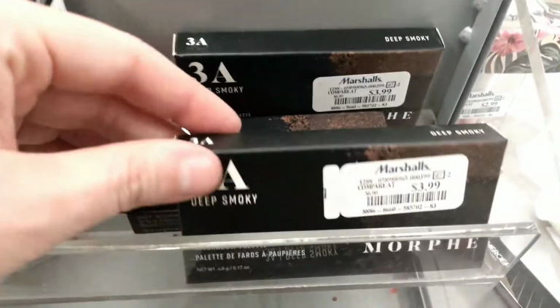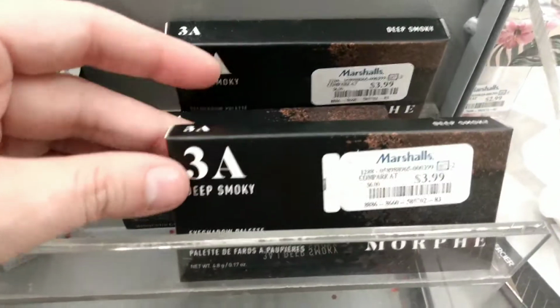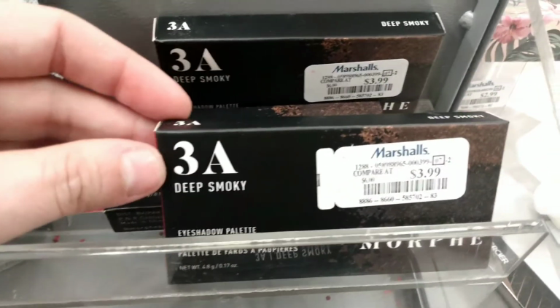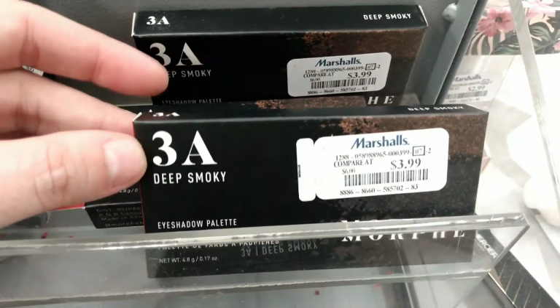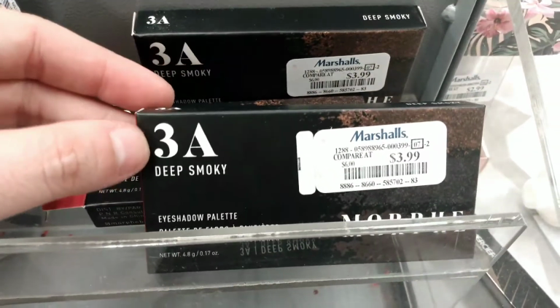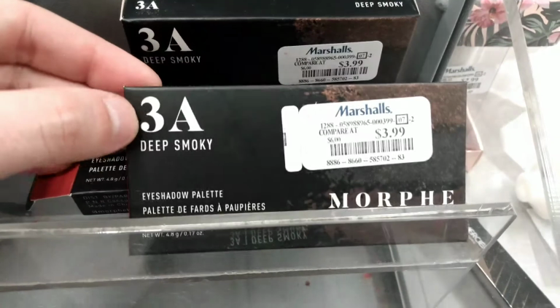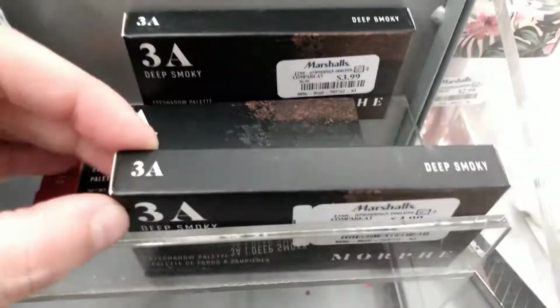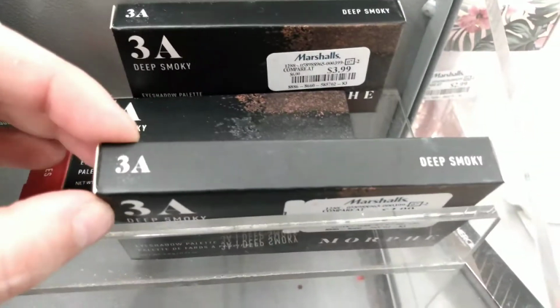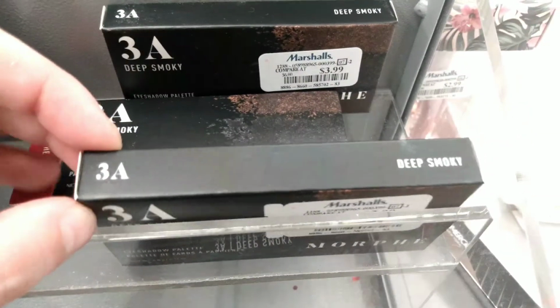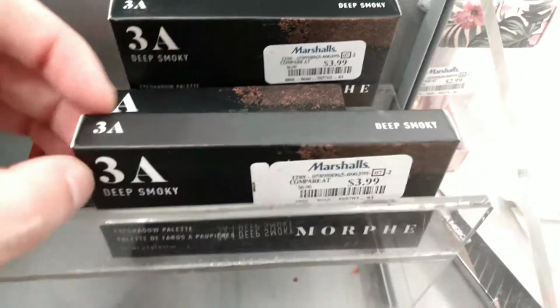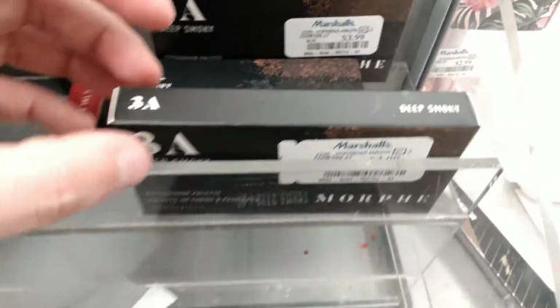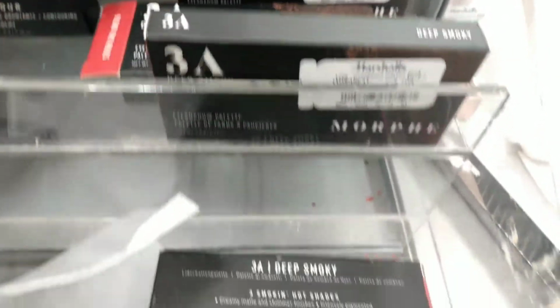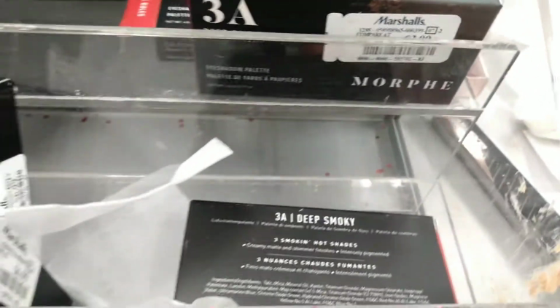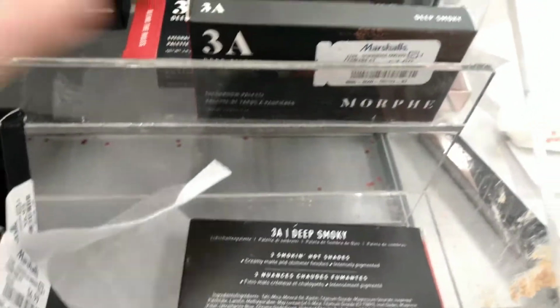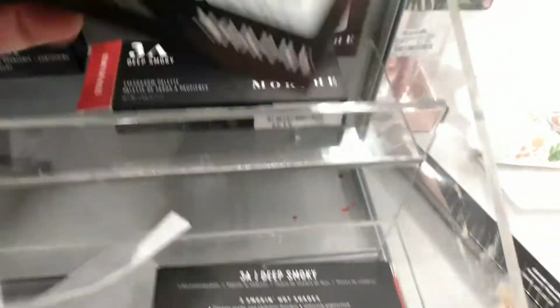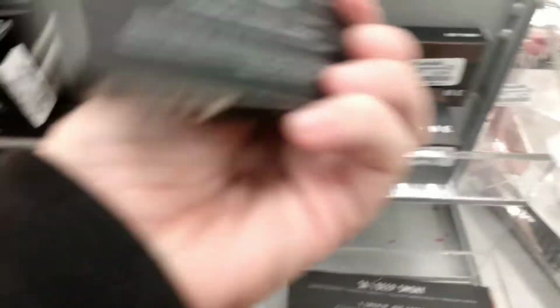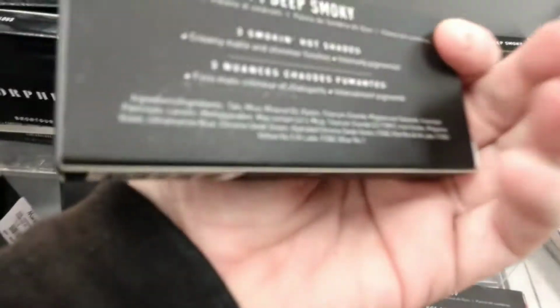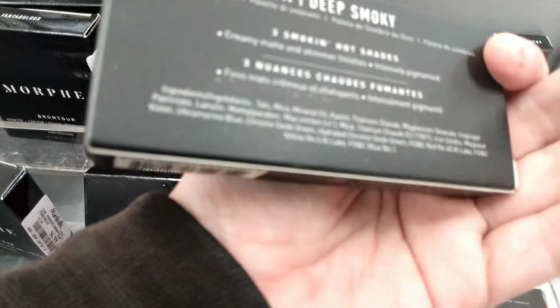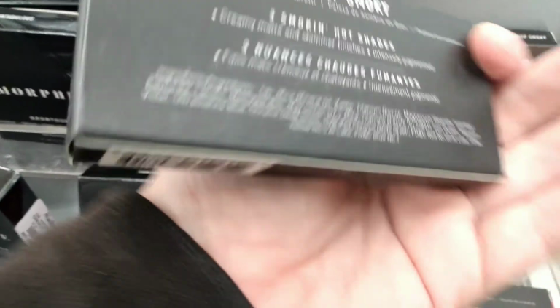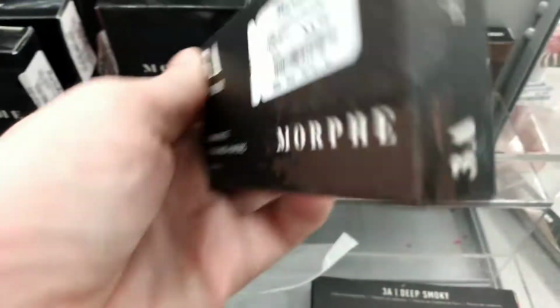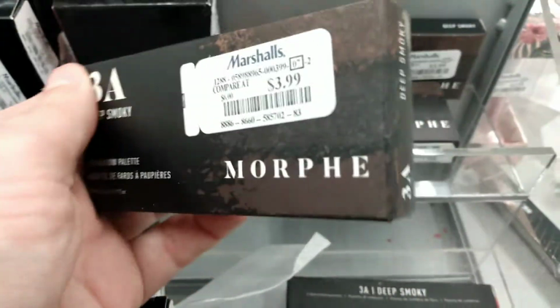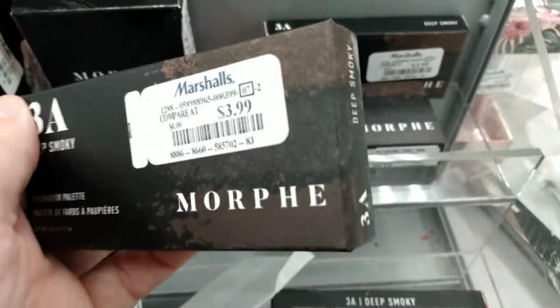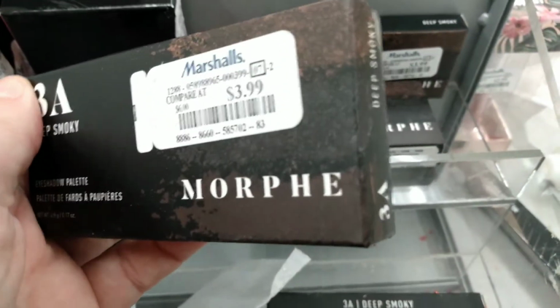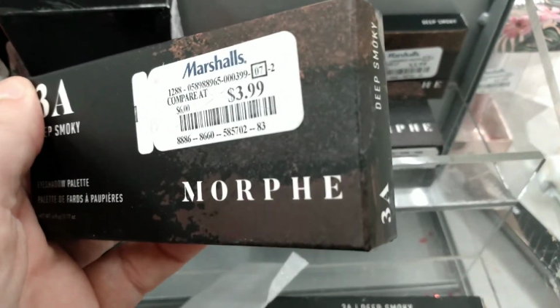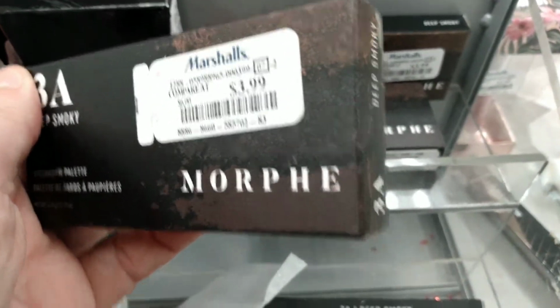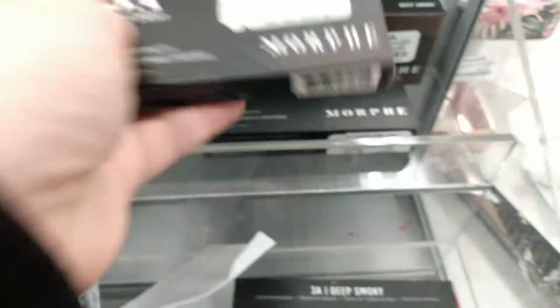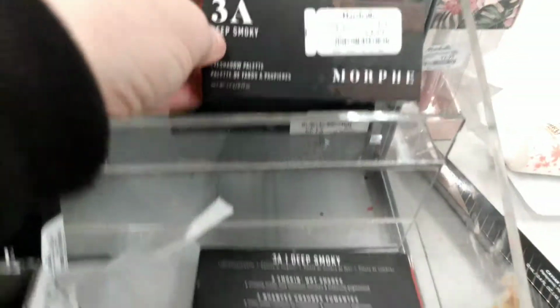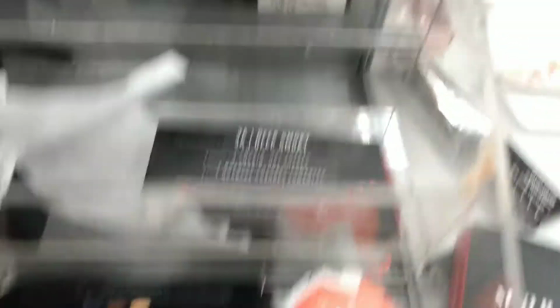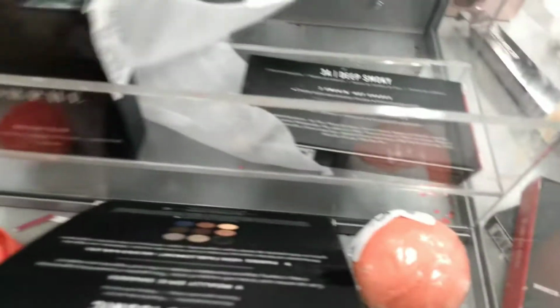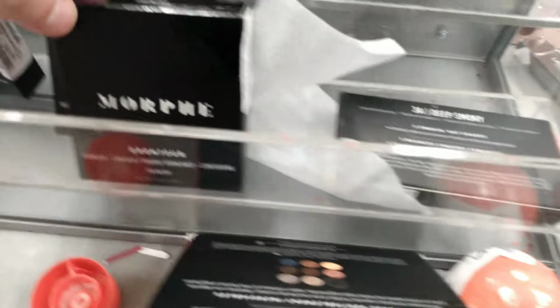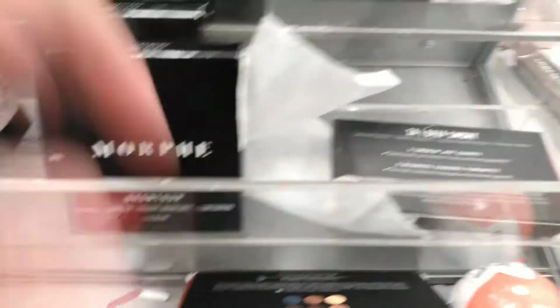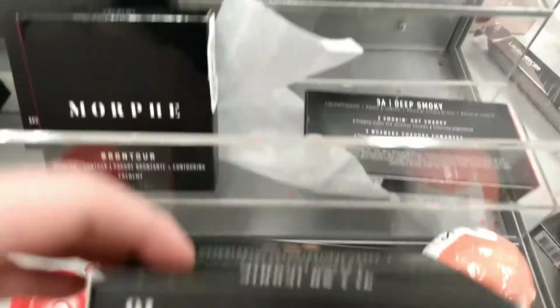Then also I have 3A Deep Smoky. There are three different colors in this eyeshadow palette and this one I've heard rave reviews over it, and it's $3.99. There's no base color so you will probably have to add that in there, but that's no big deal.